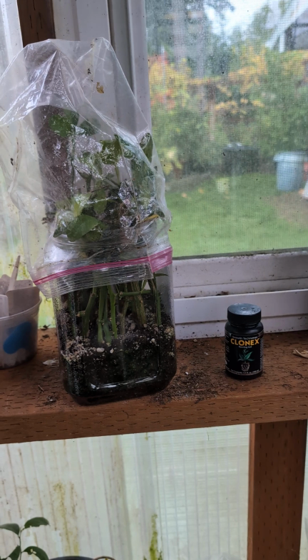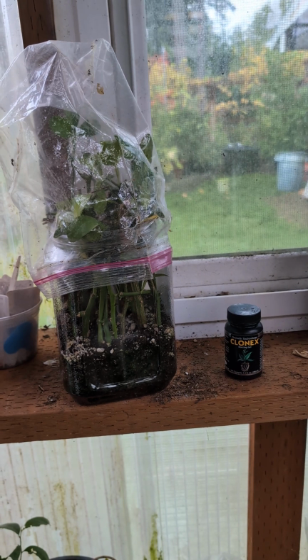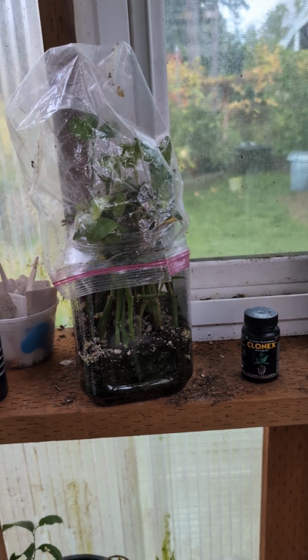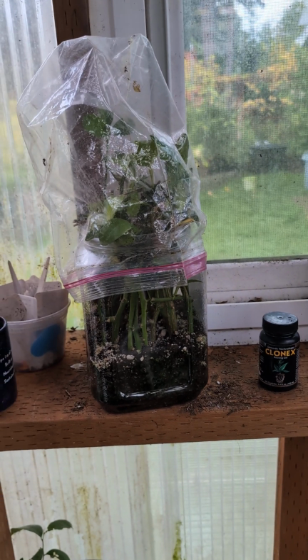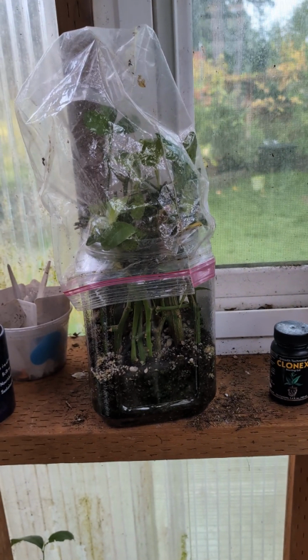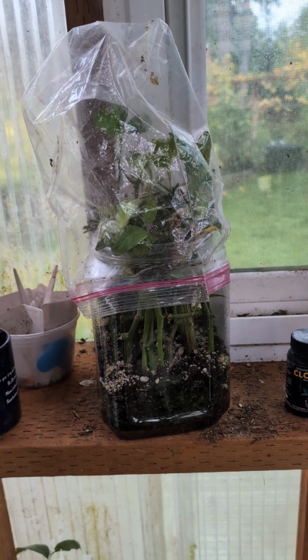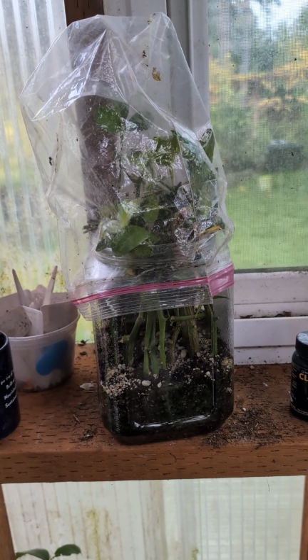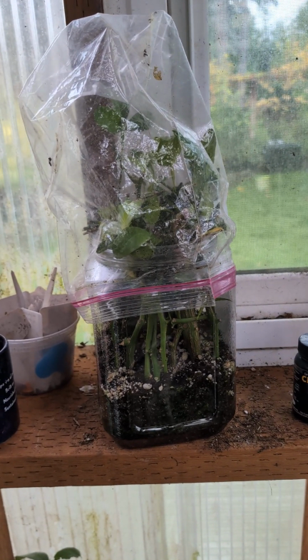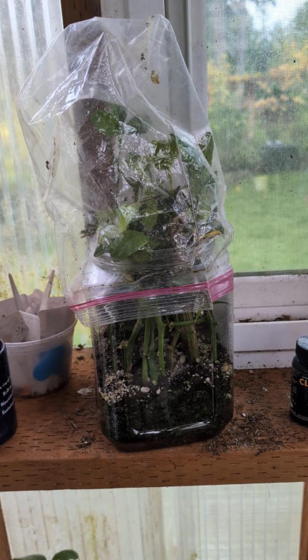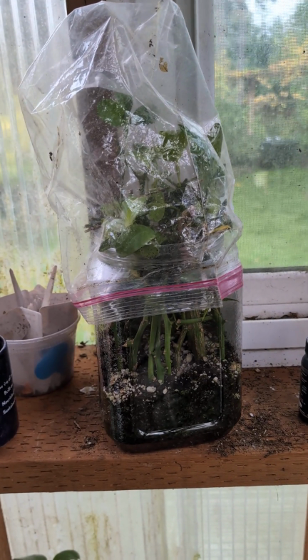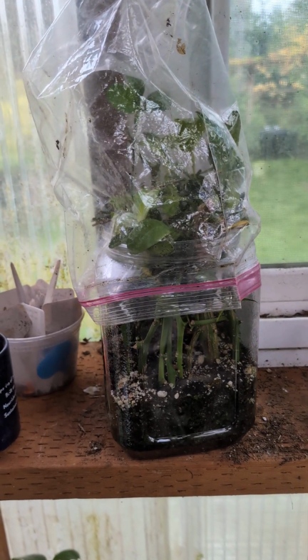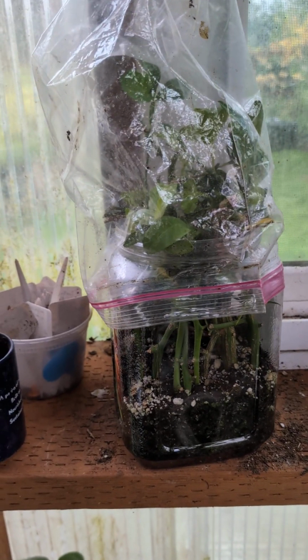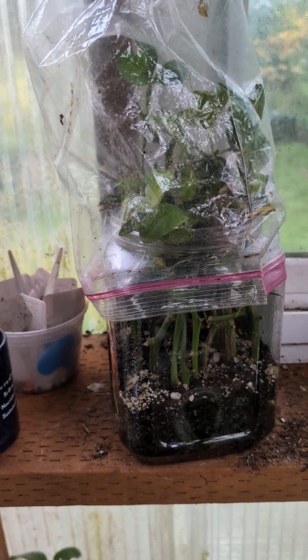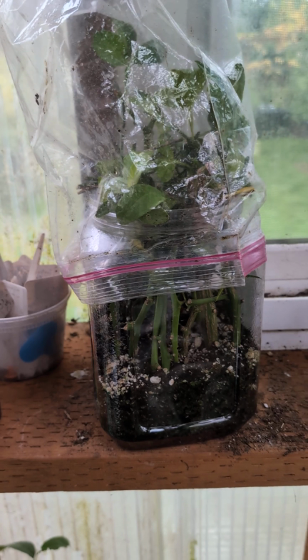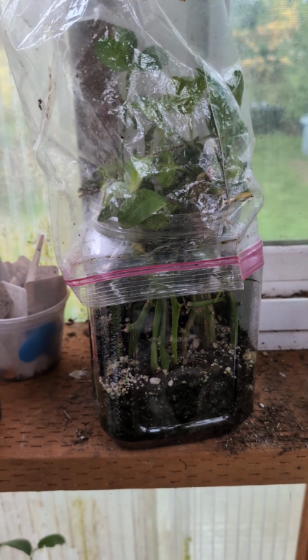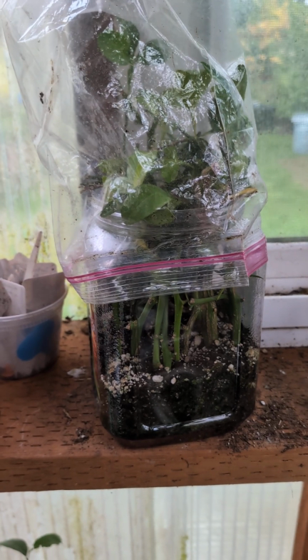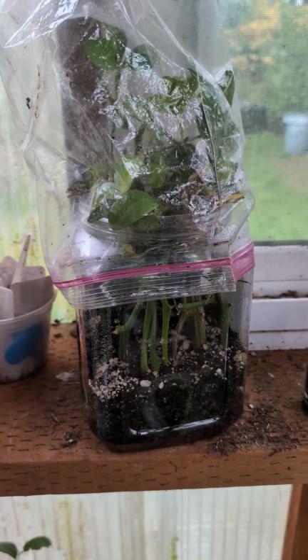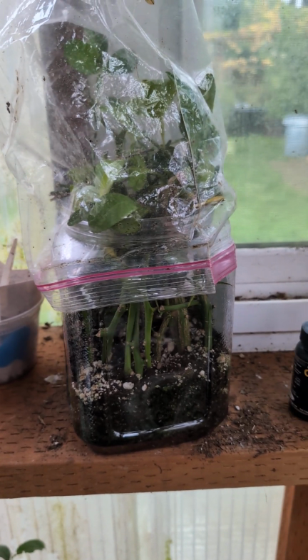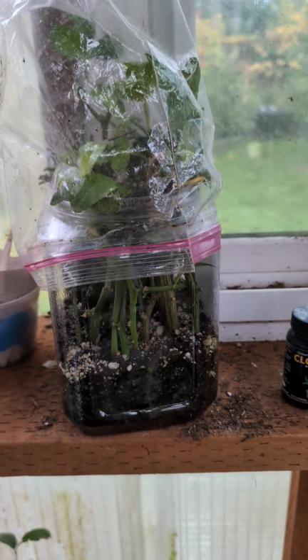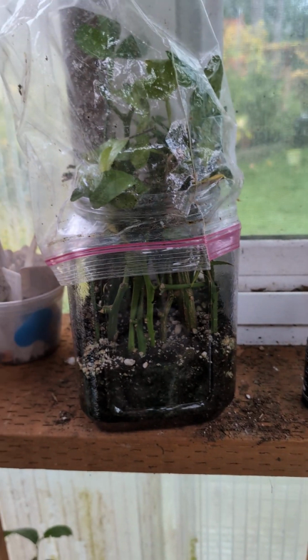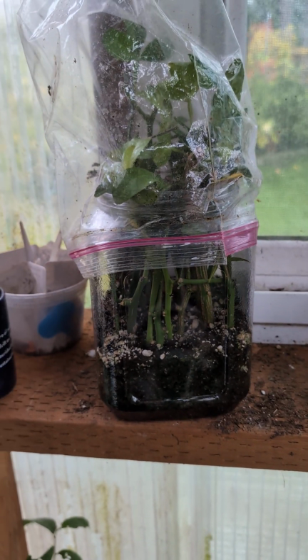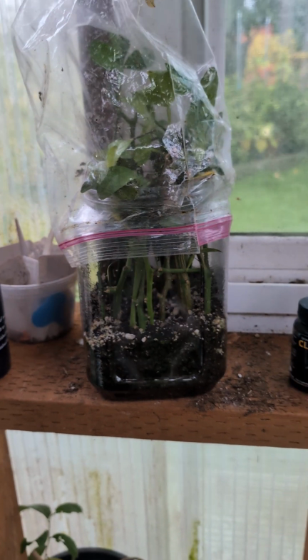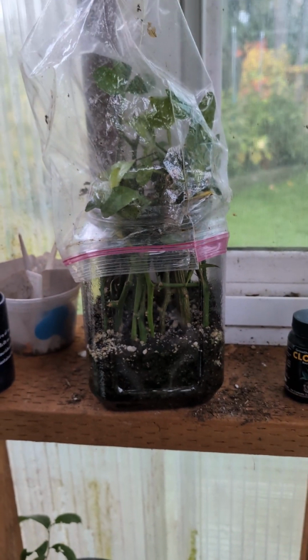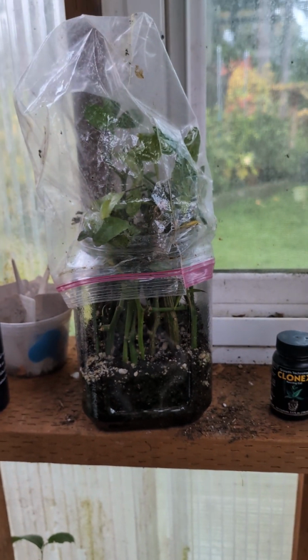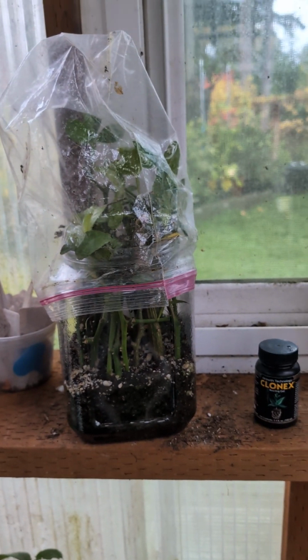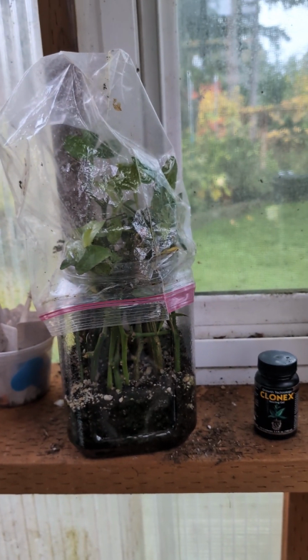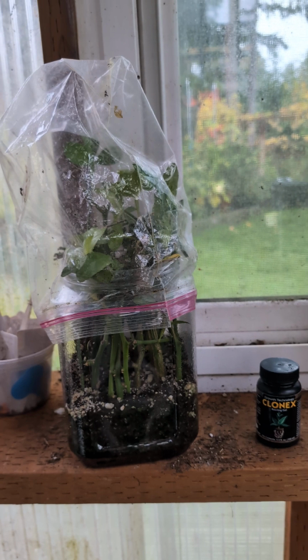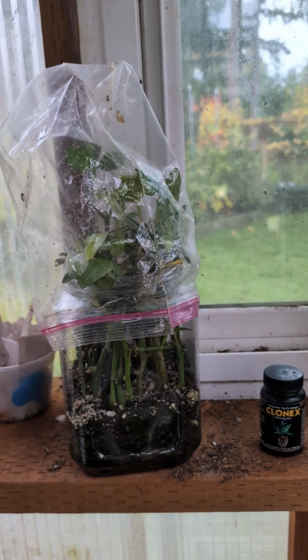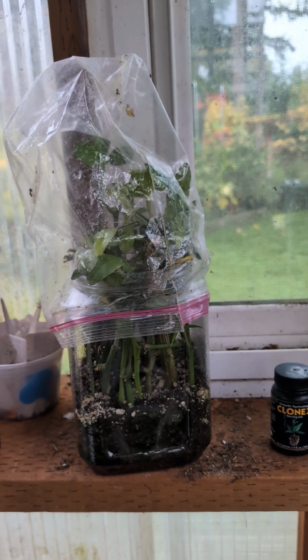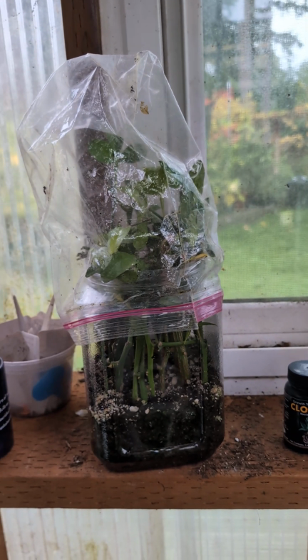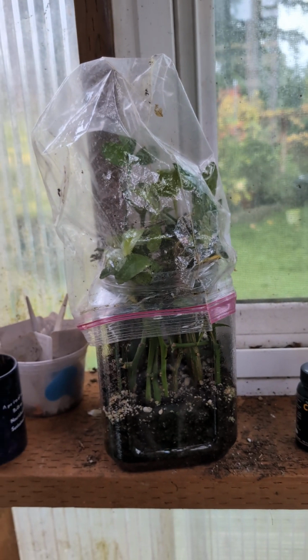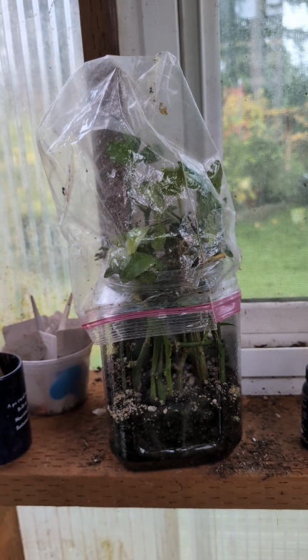Here's a trick about what to do with your trifoliate cuttings. These are citrus trifoliate and it's a very common rootstock. I recently grafted over a citrus tree — it was a trifoliate that had grown out.